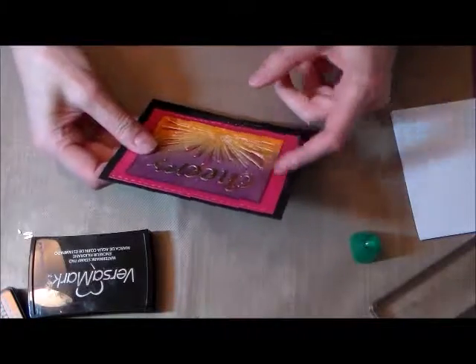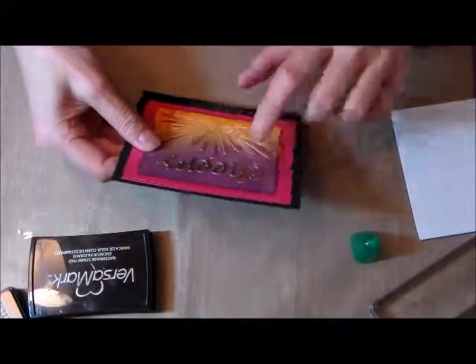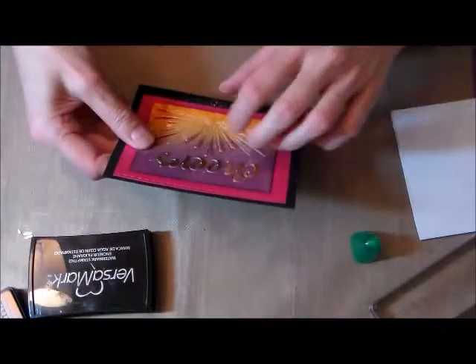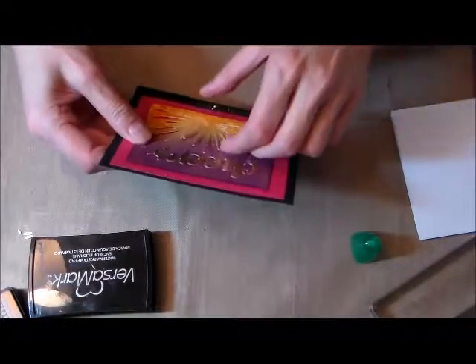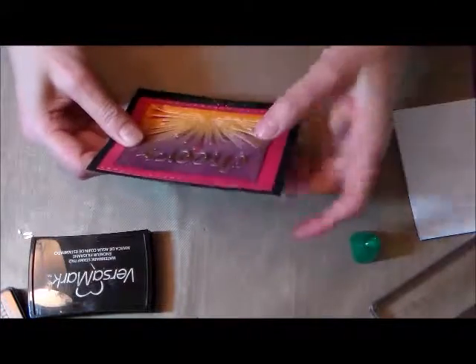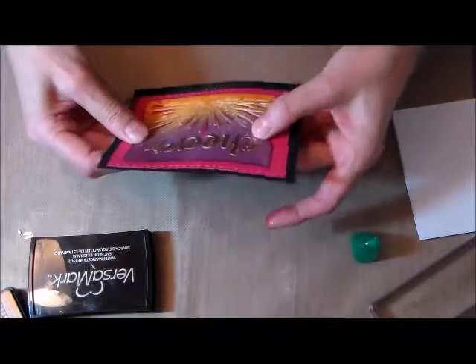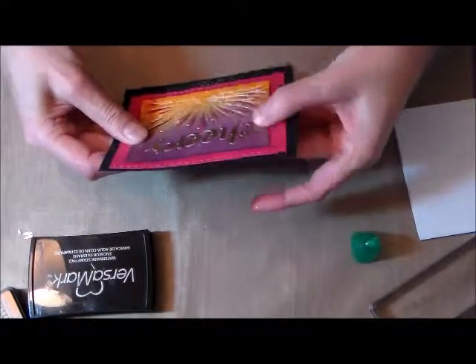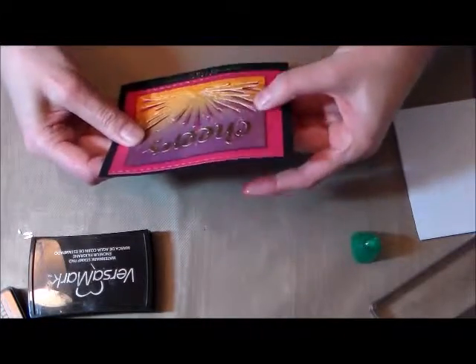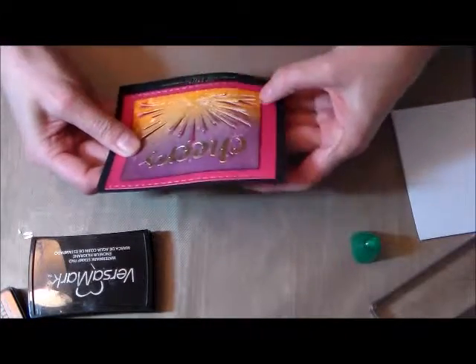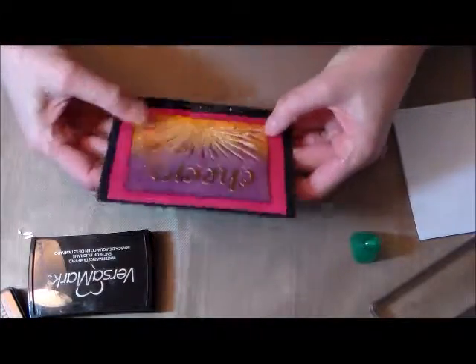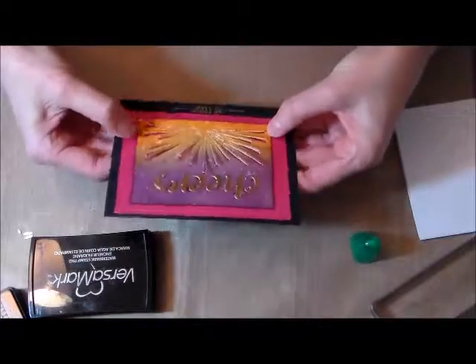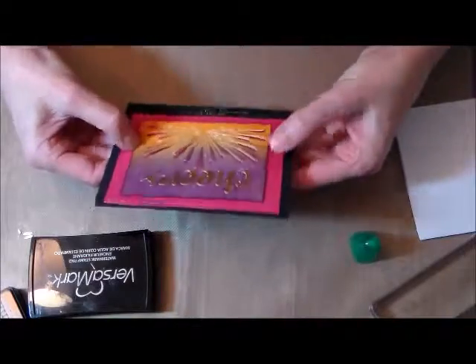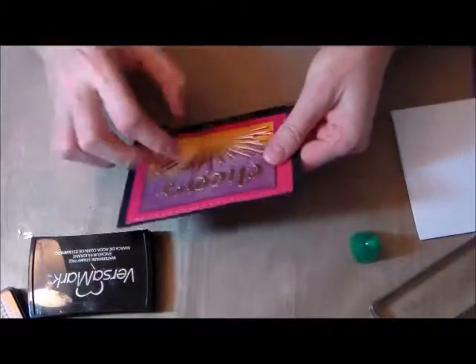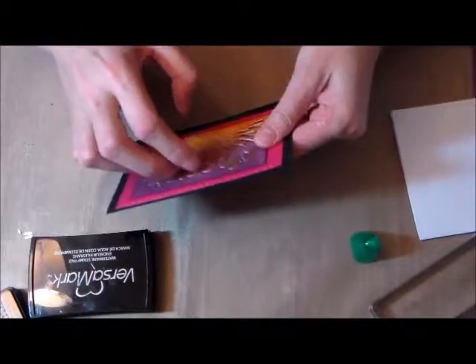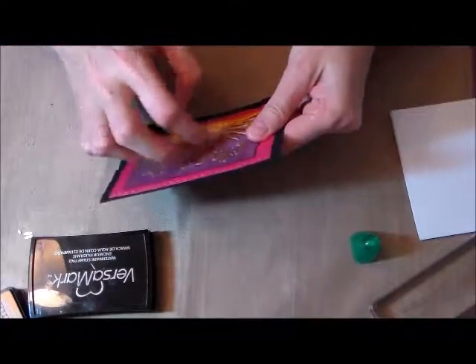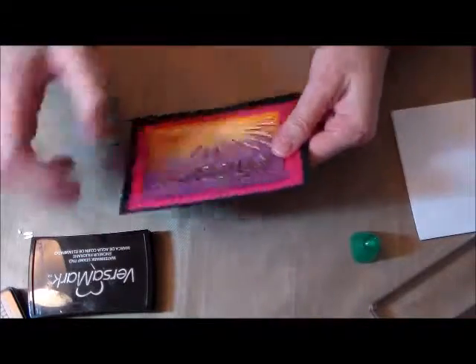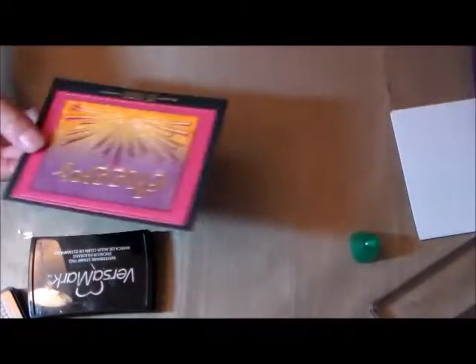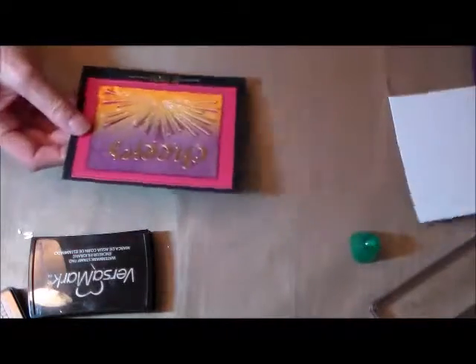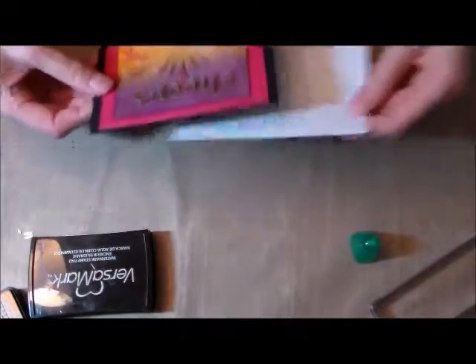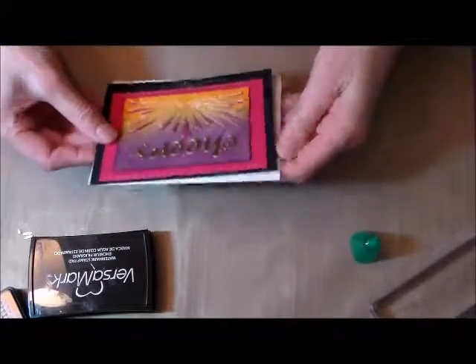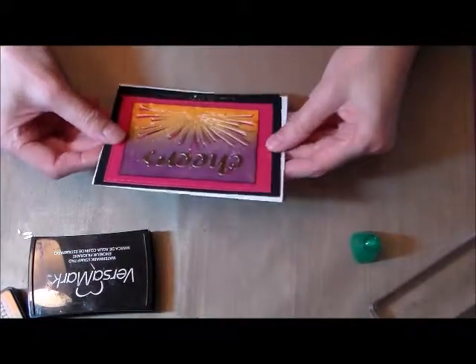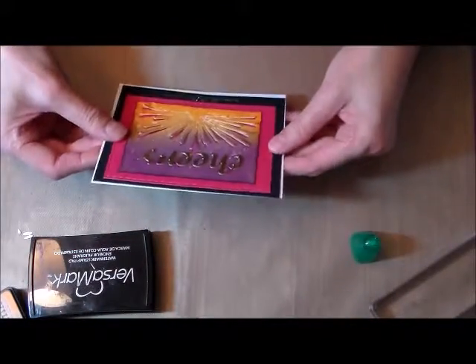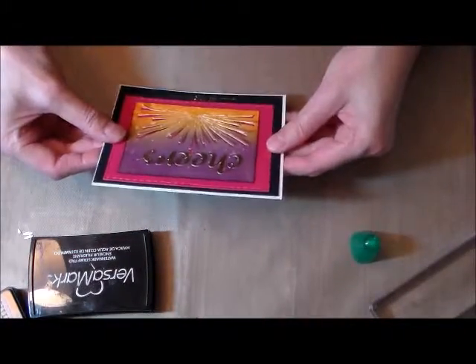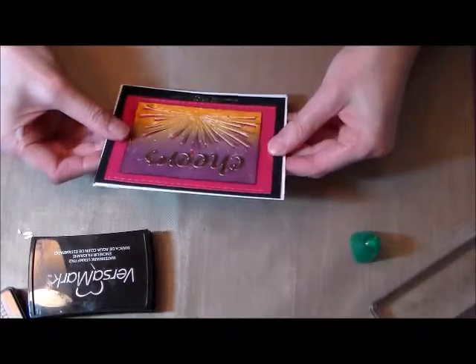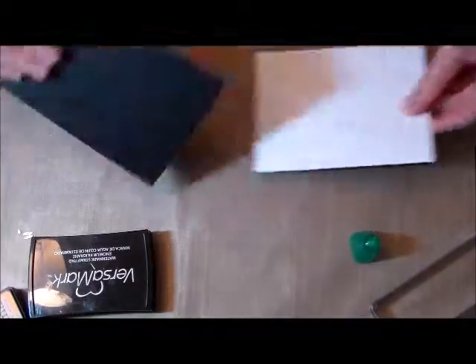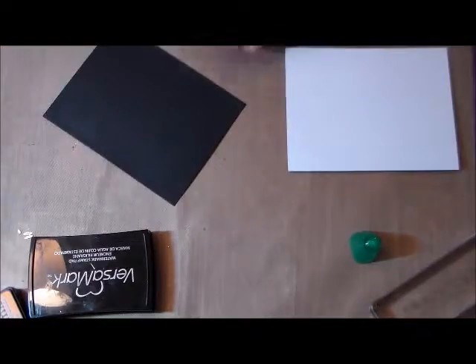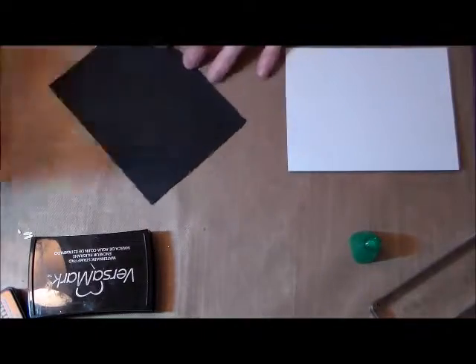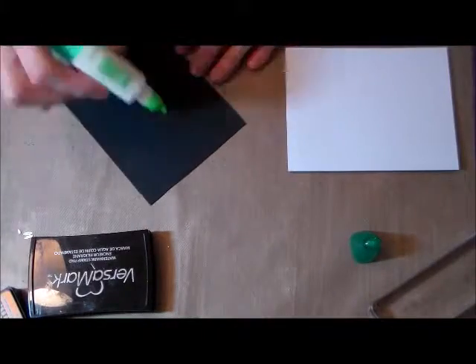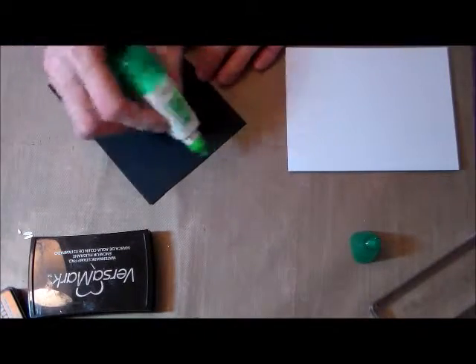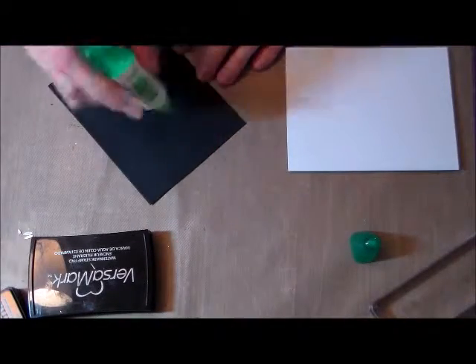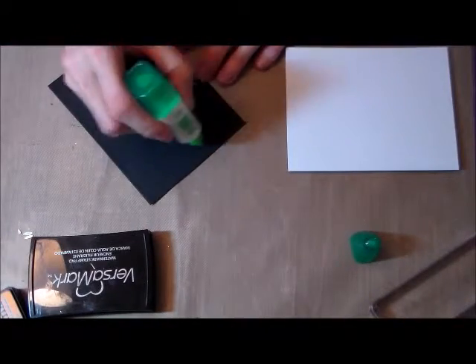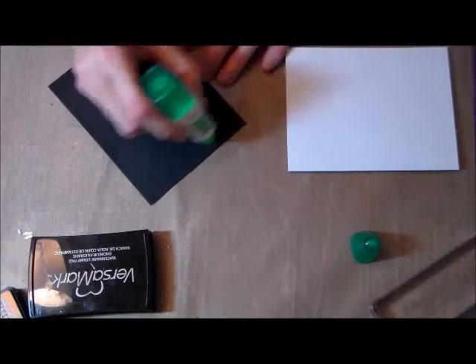Just picking up some of these rays so that the background pink shows through the card. Then we're going to glue it down to the white card base.